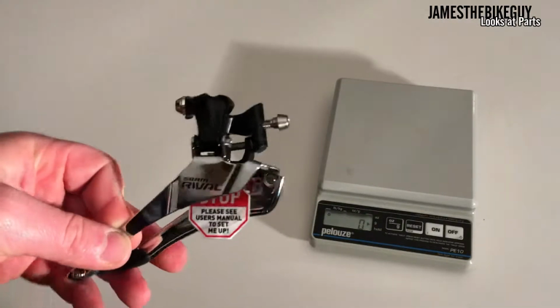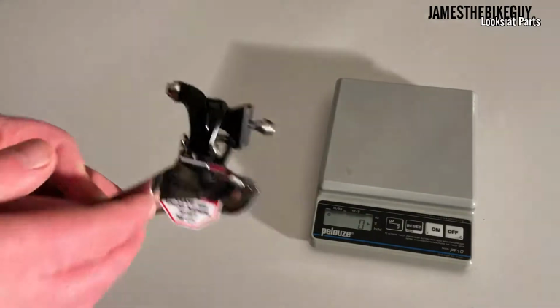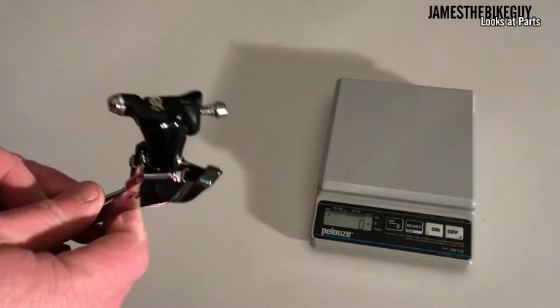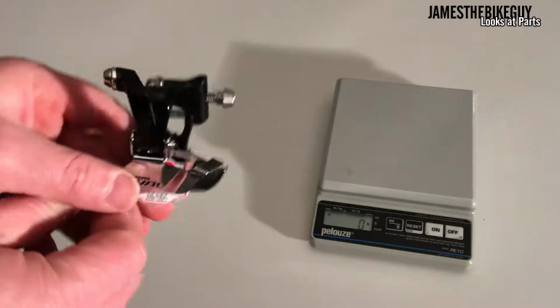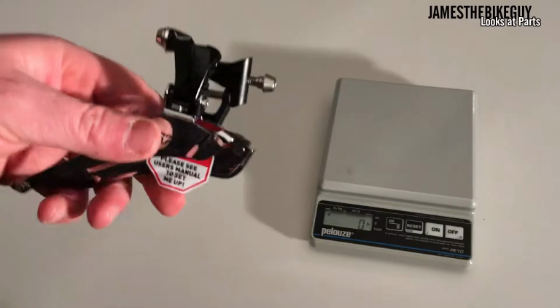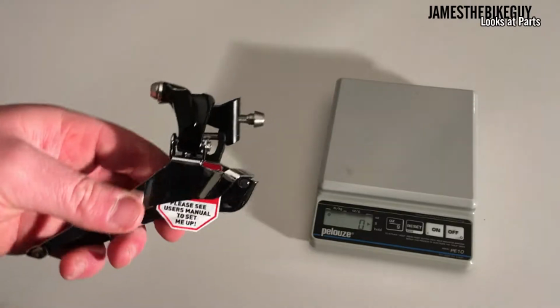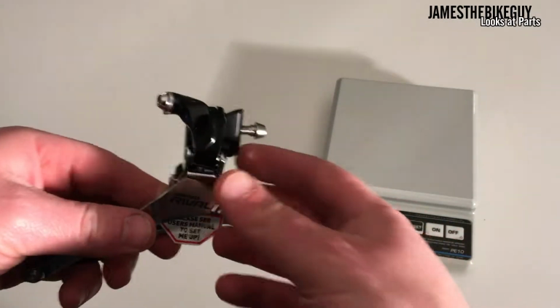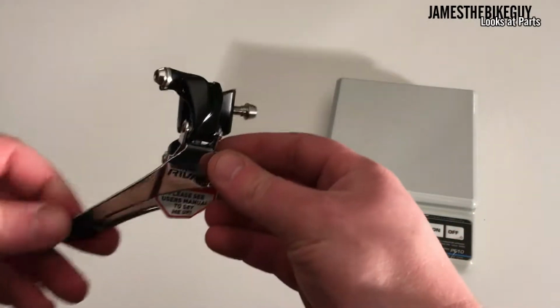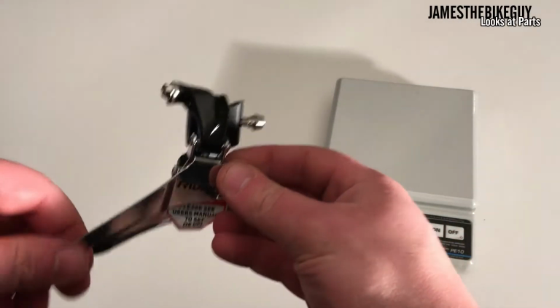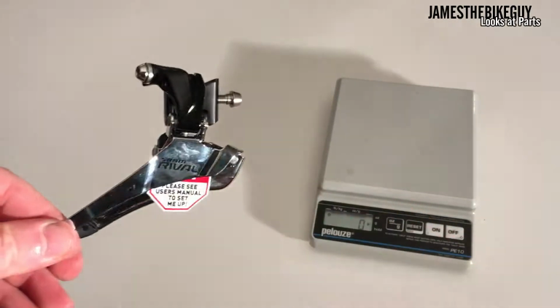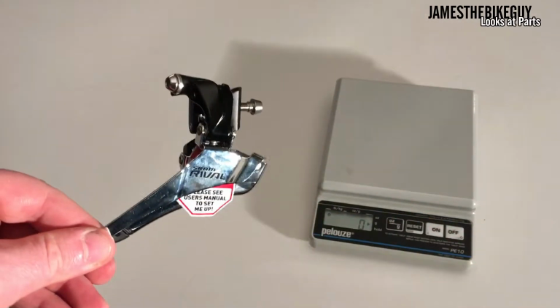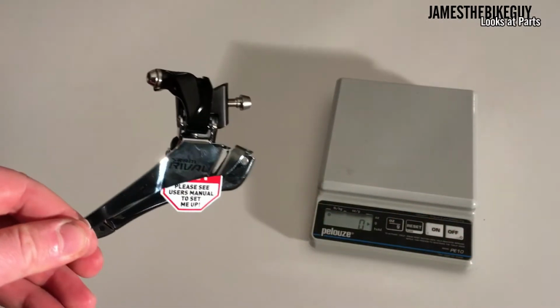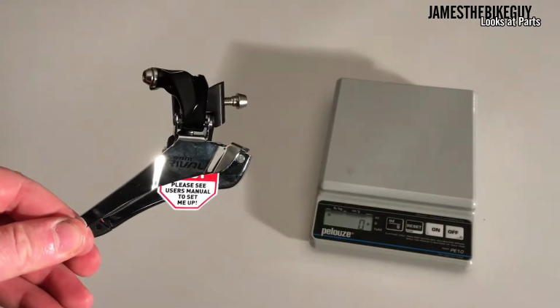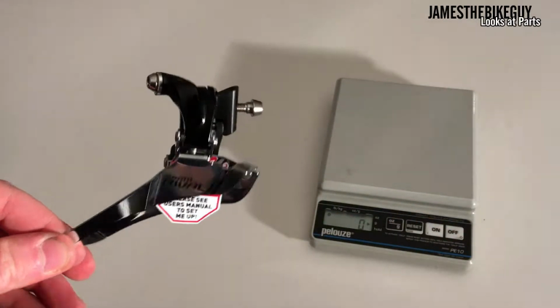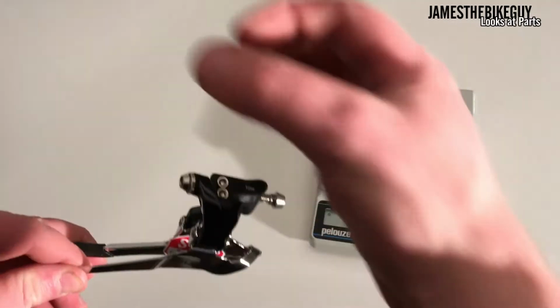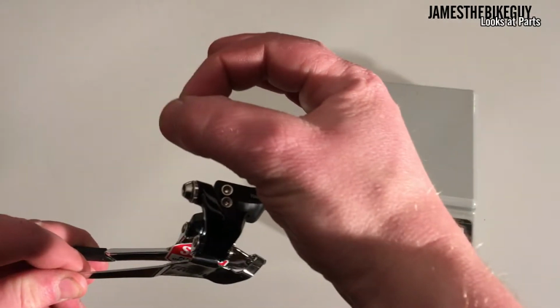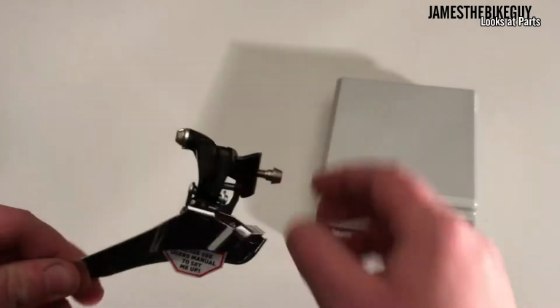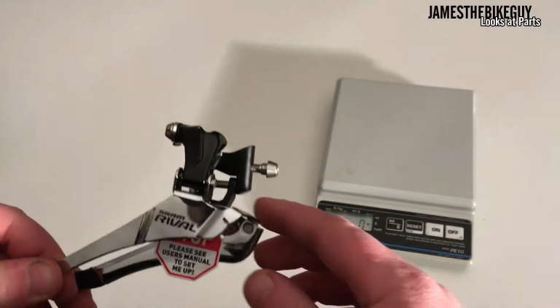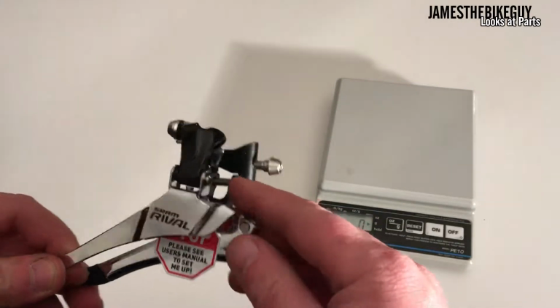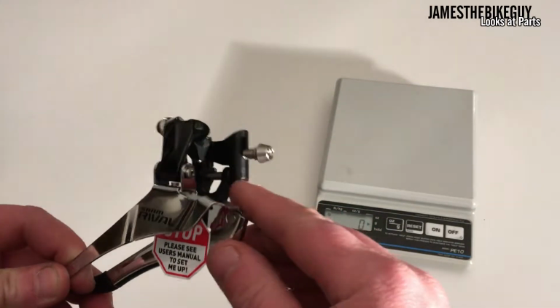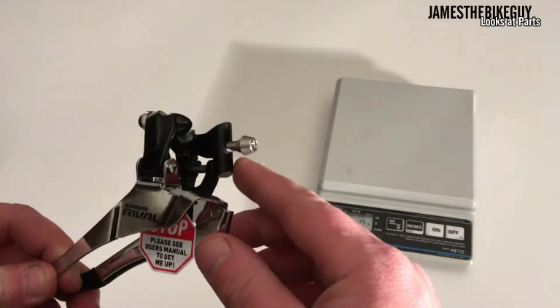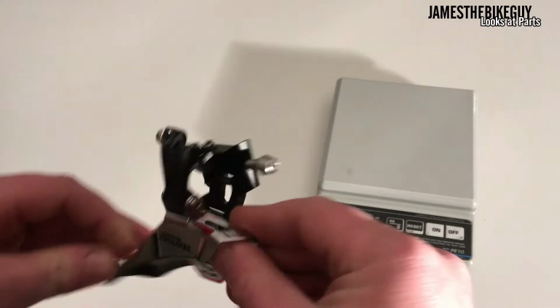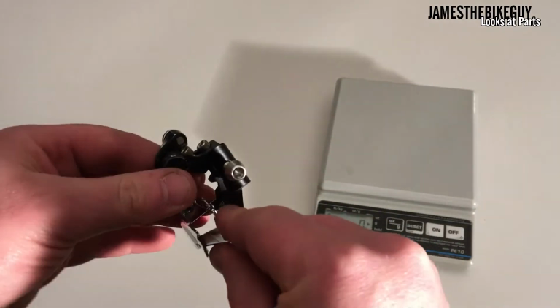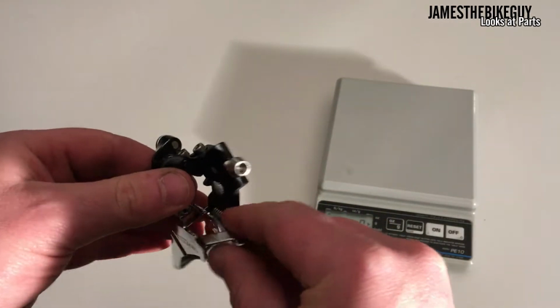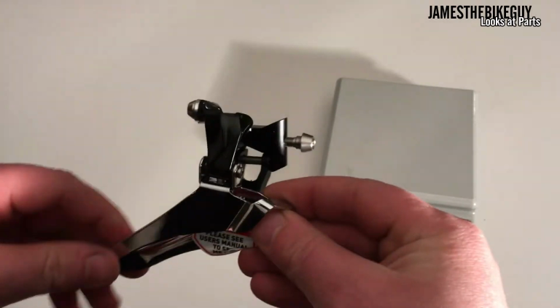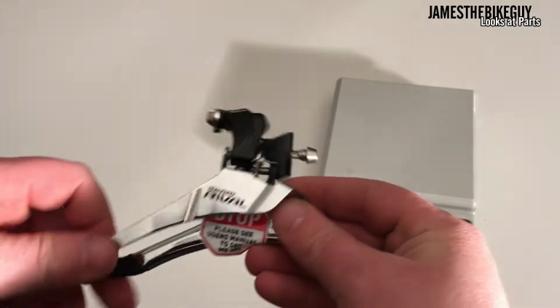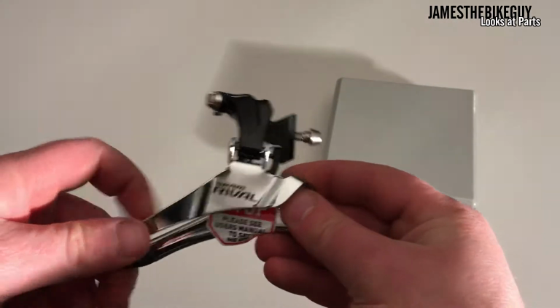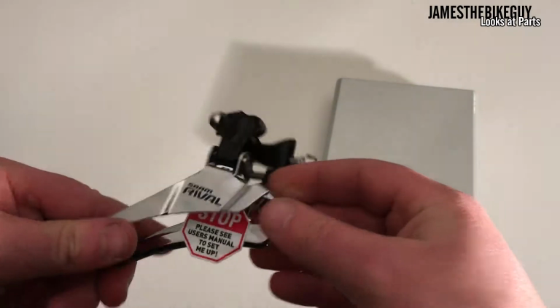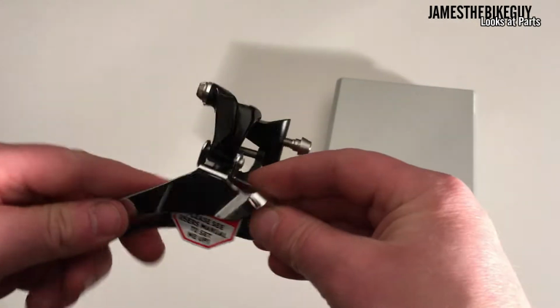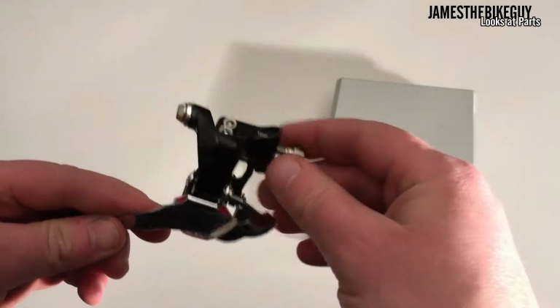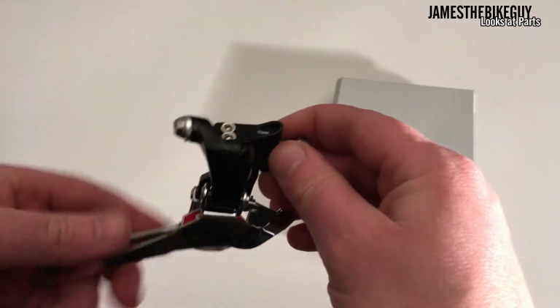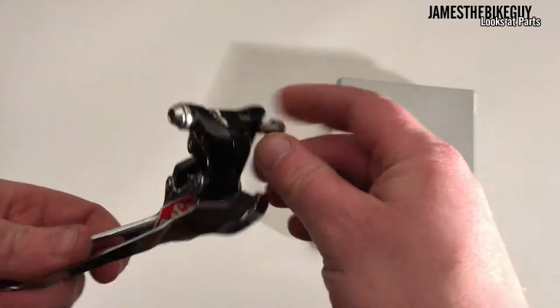What Brazon means is instead of having its own derailleur clamp to go around the seat tube, it actually uses this little mount here, and that bolts straight to the frame.